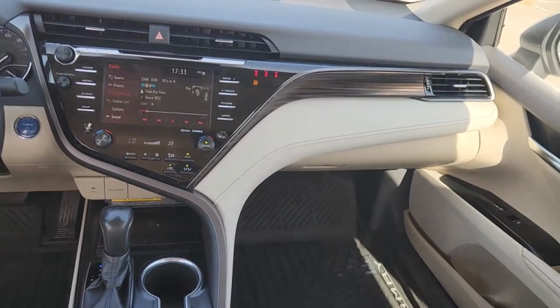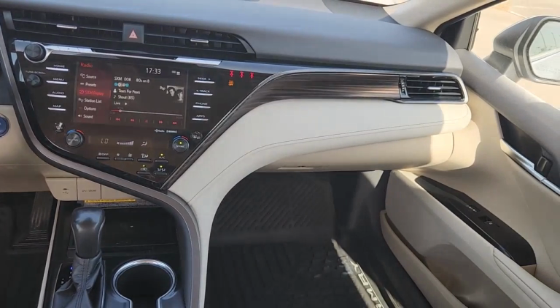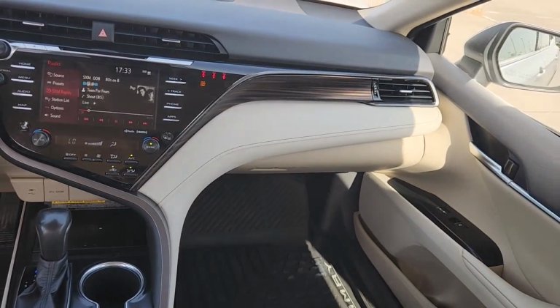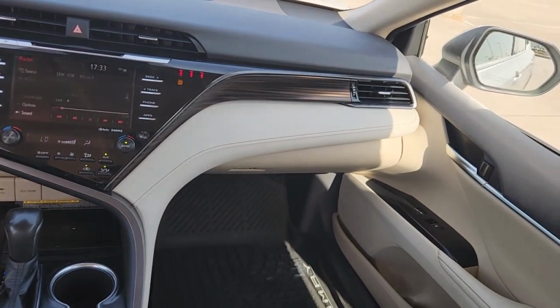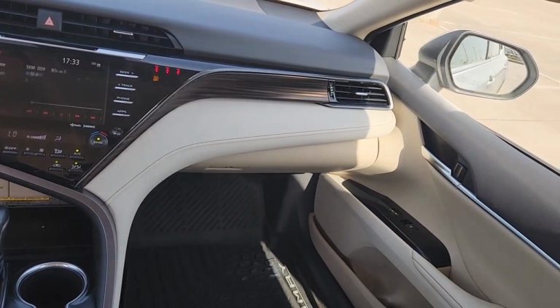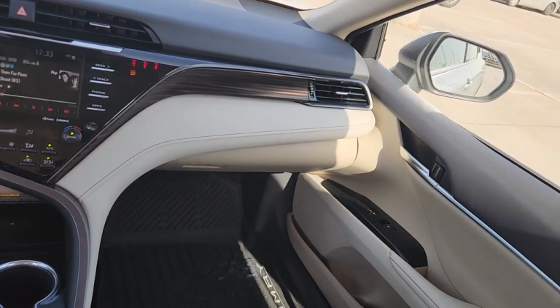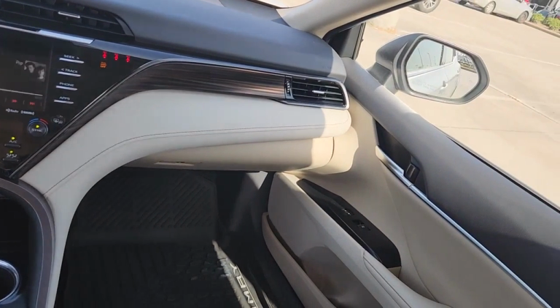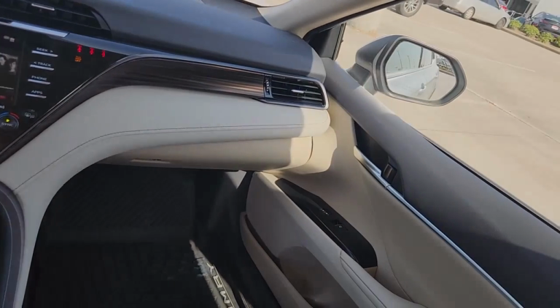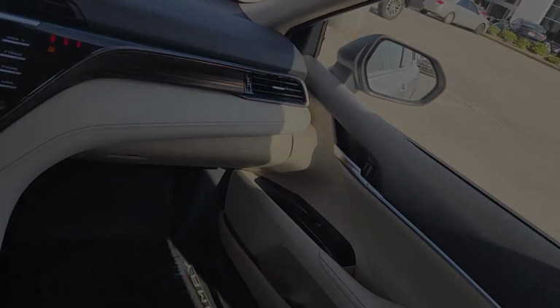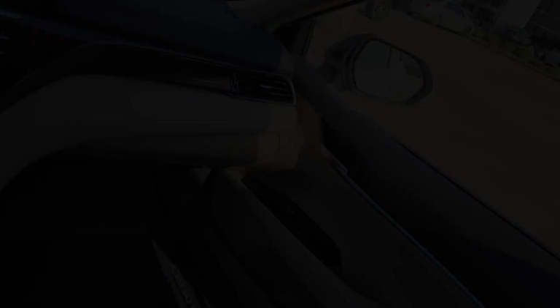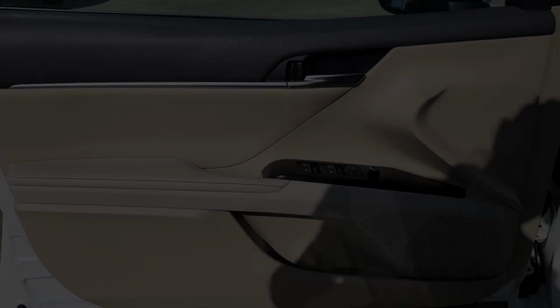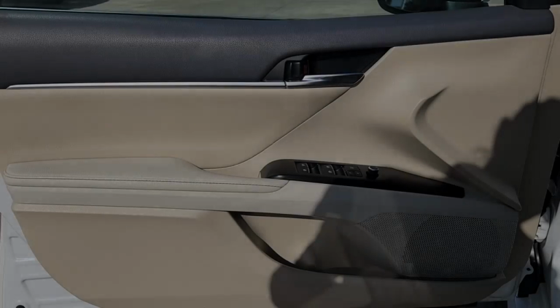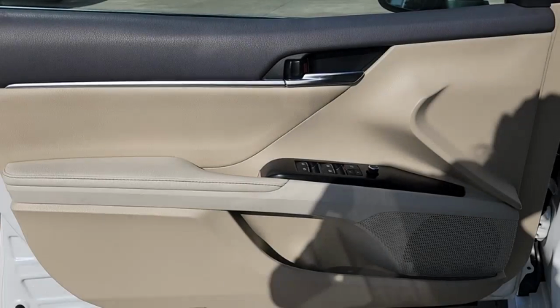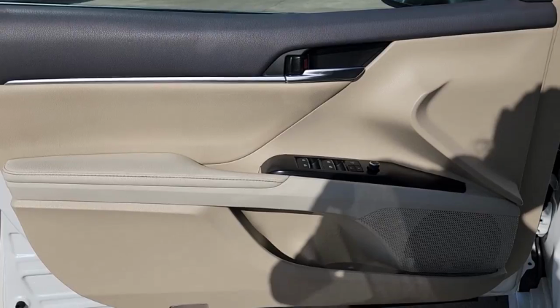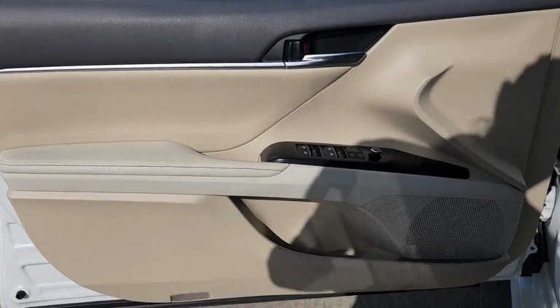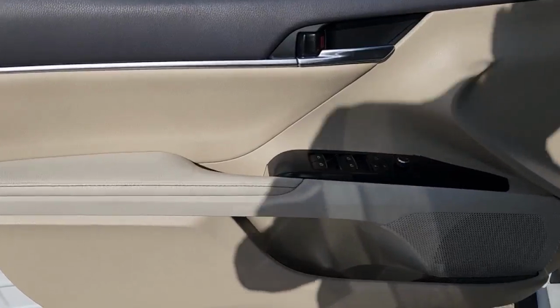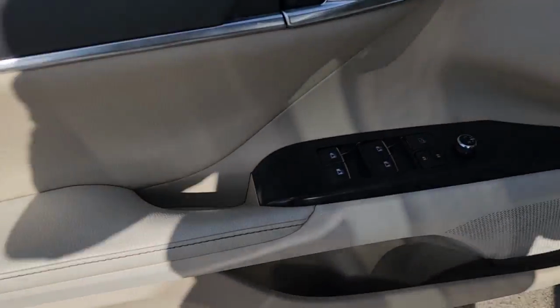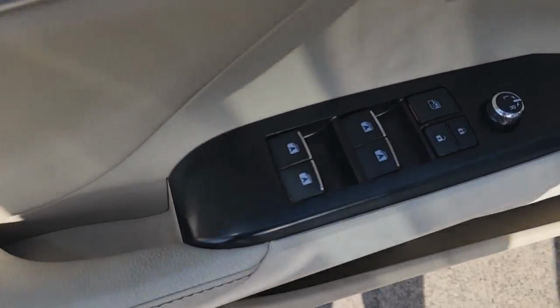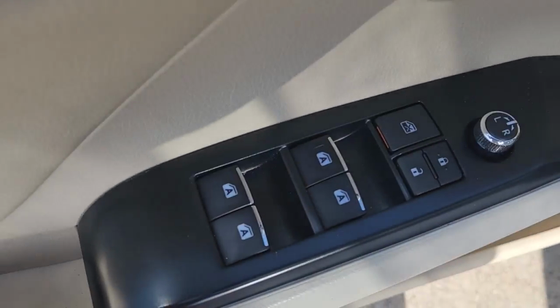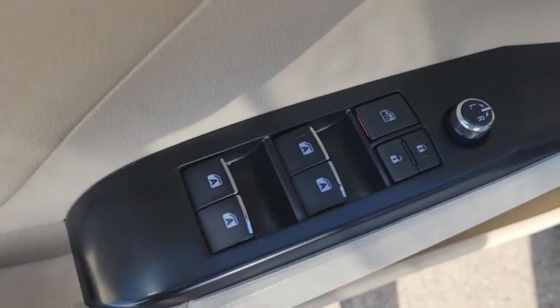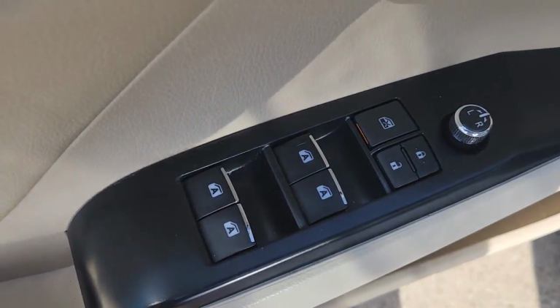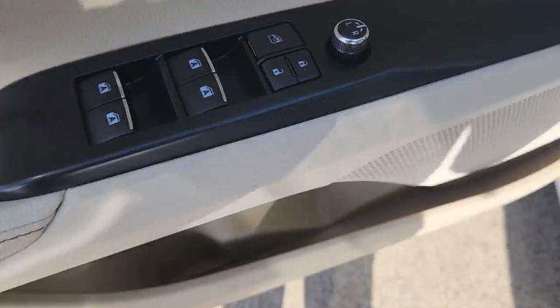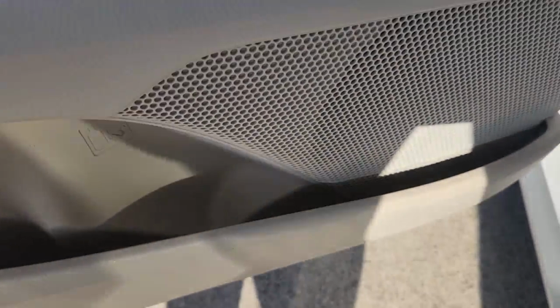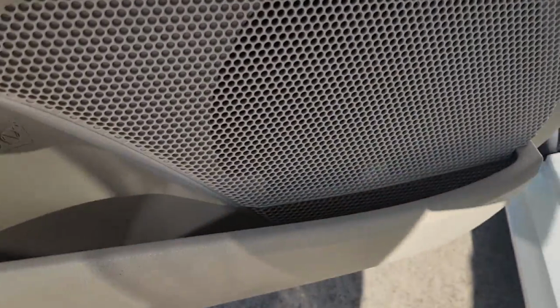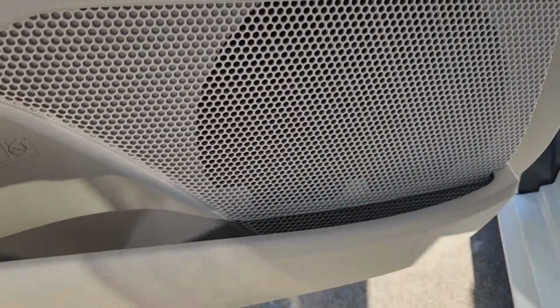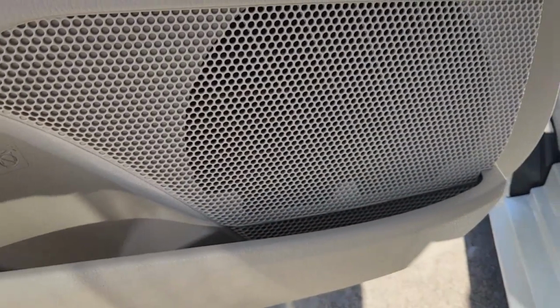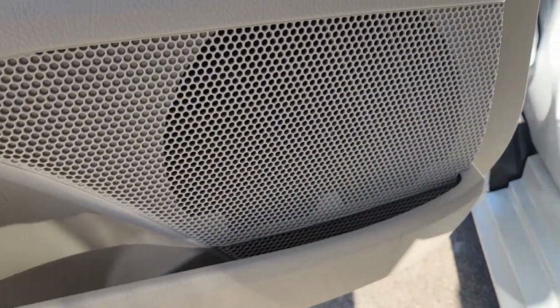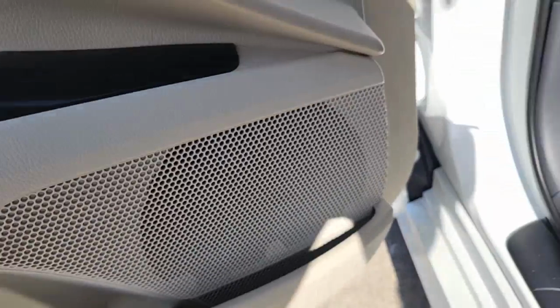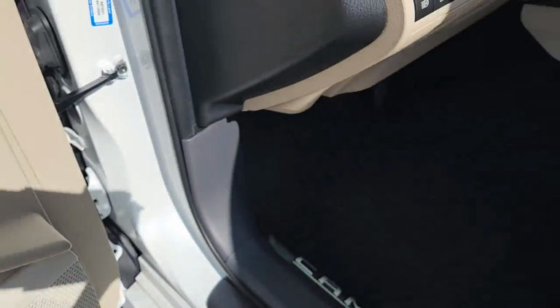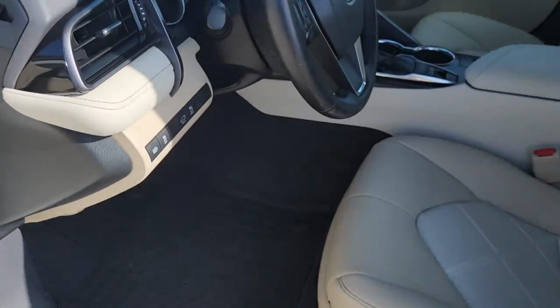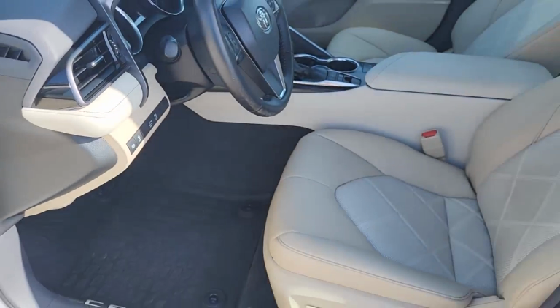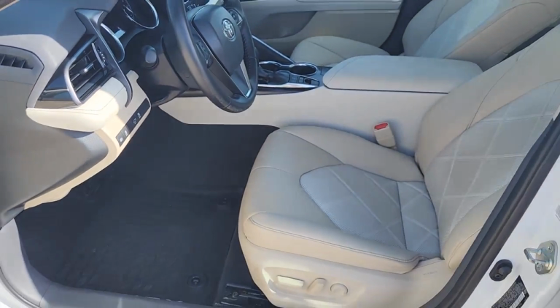Don't compromise — get everything you want in a premium family sedan, plus hybrid efficiency with this smart and stylish Camry Hybrid. We're committed to making your driving life the best it can be. Stop in today.